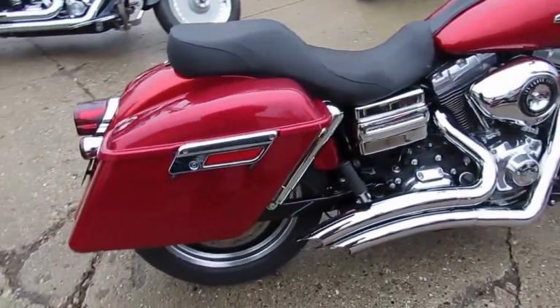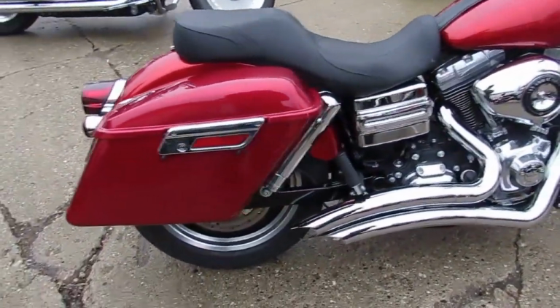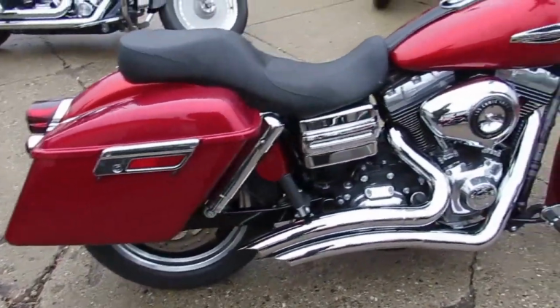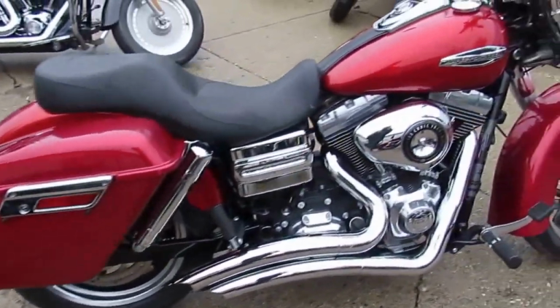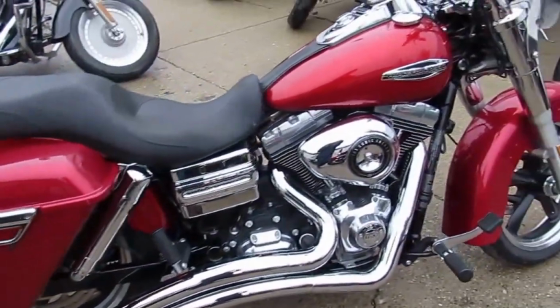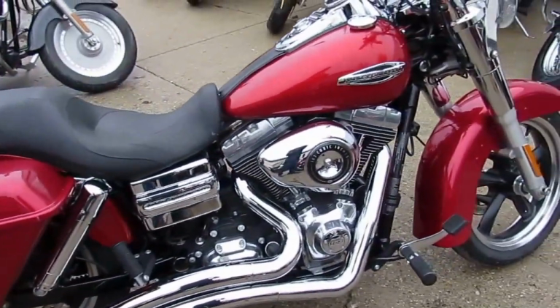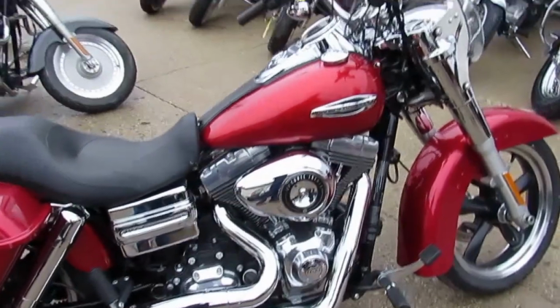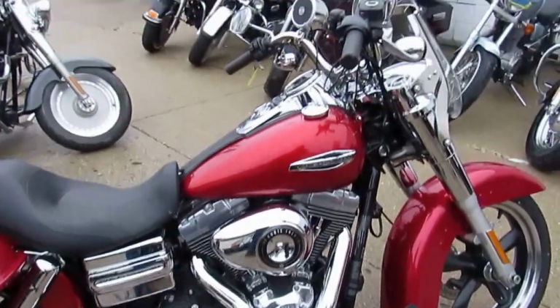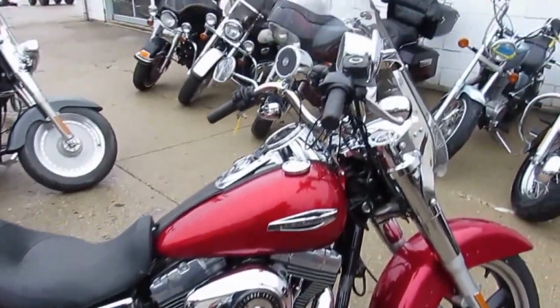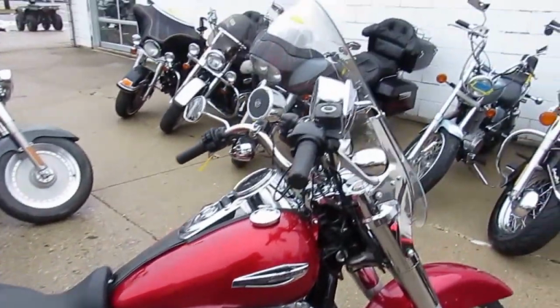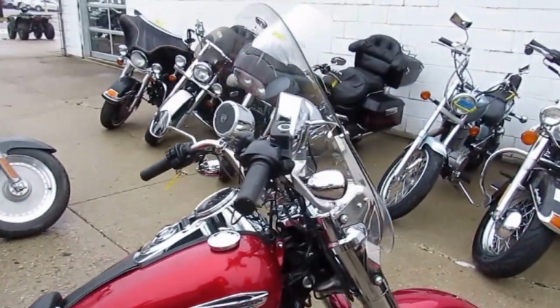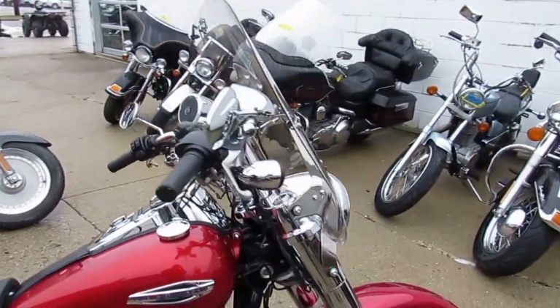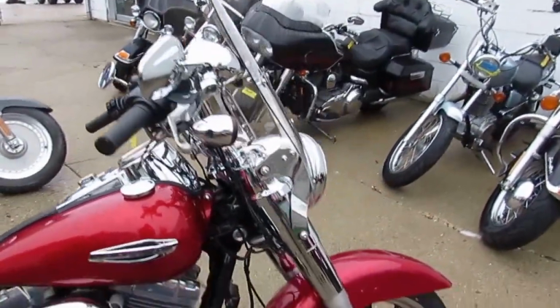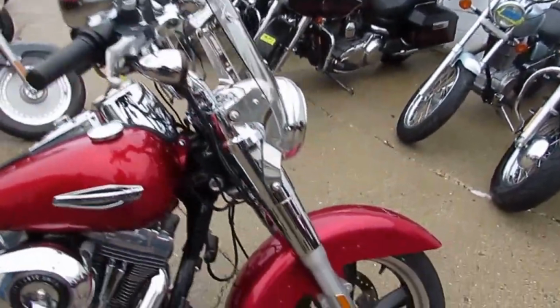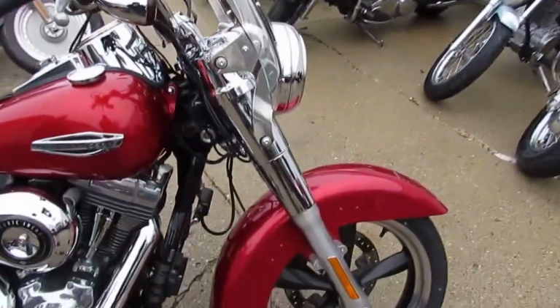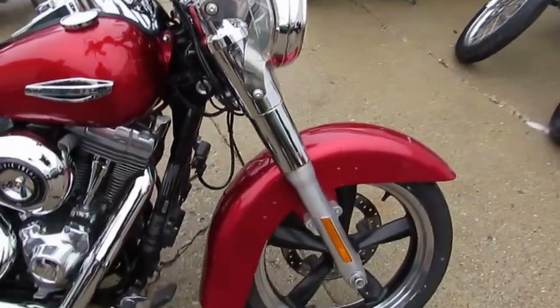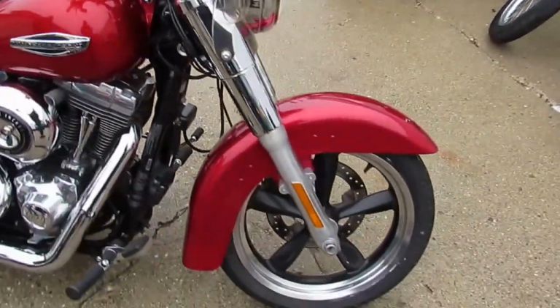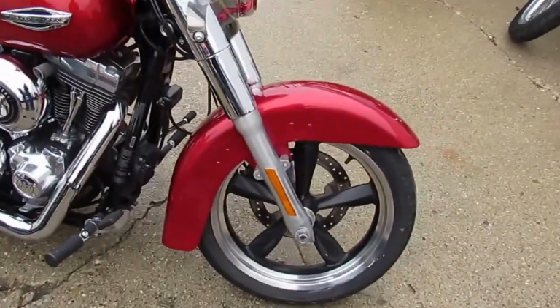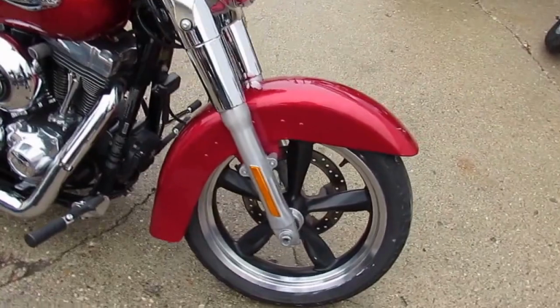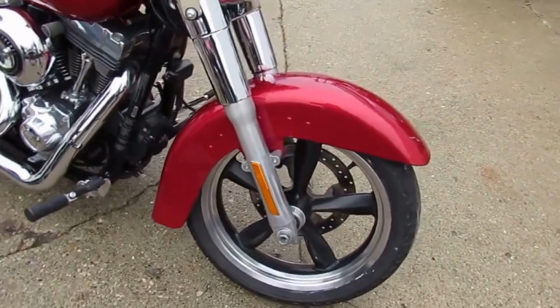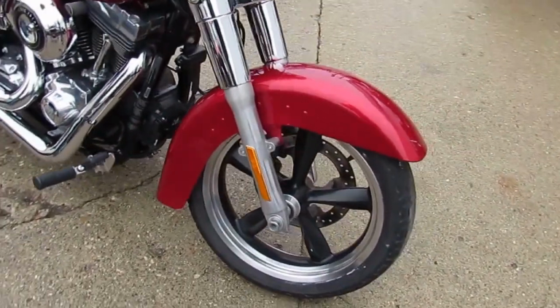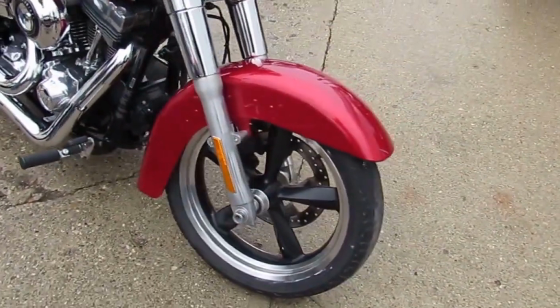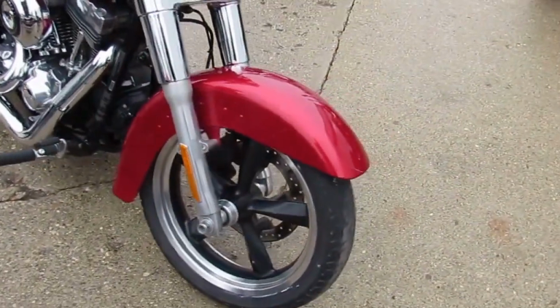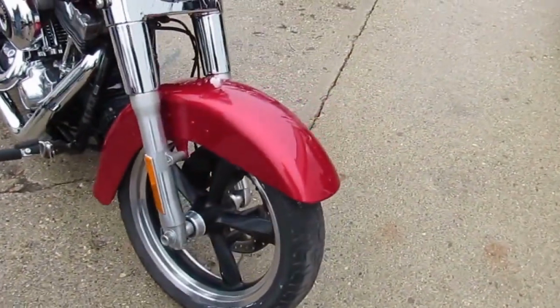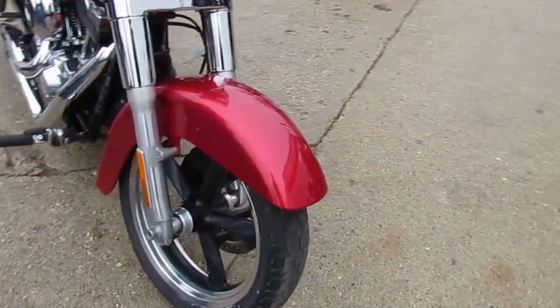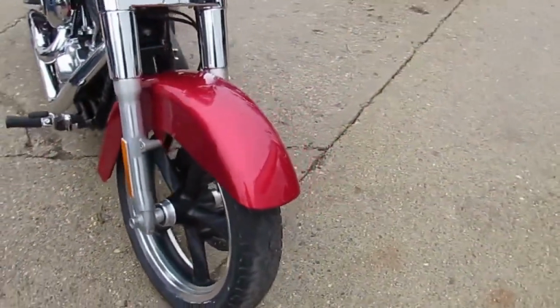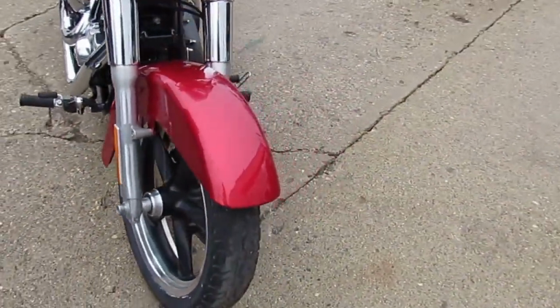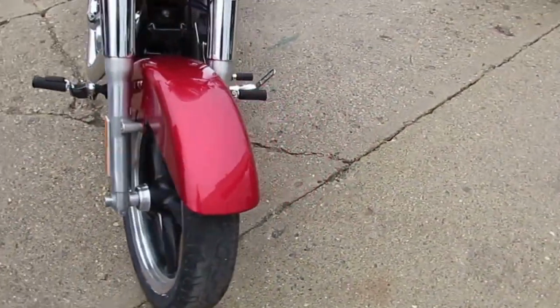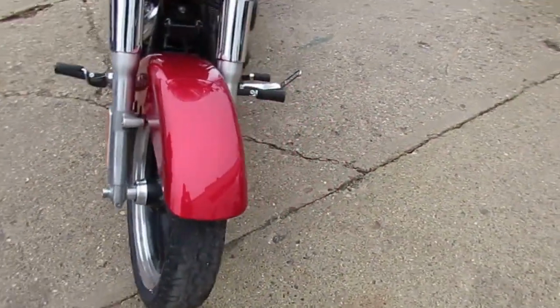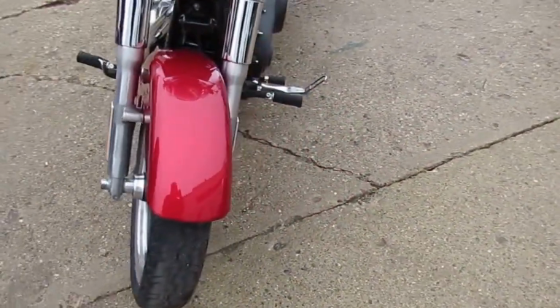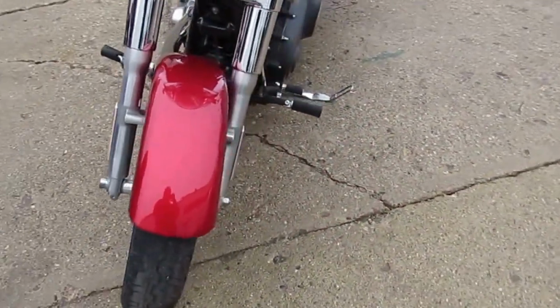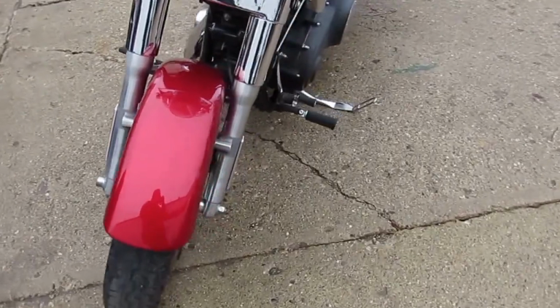Ember red sun glow is perfect. Tons of chrome — it shines like new. The Vance and Hines turn down exhaust makes this Dyna Switchback sound as cool as it looks. Hog-tuned speakers, windshield, locking saddlebags and more.